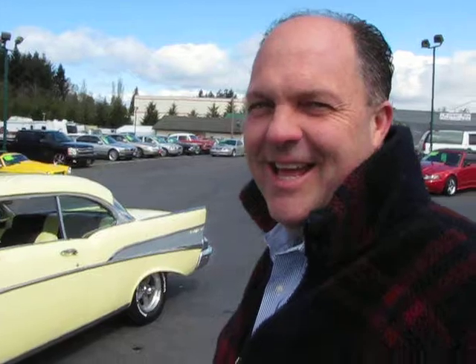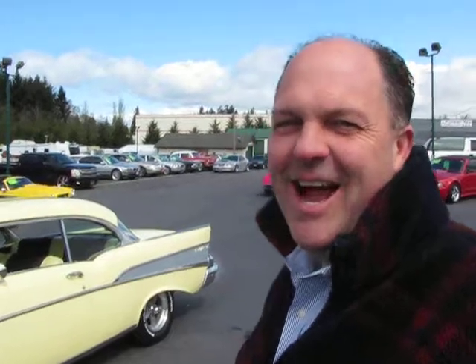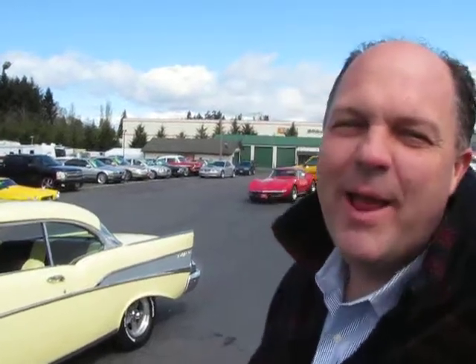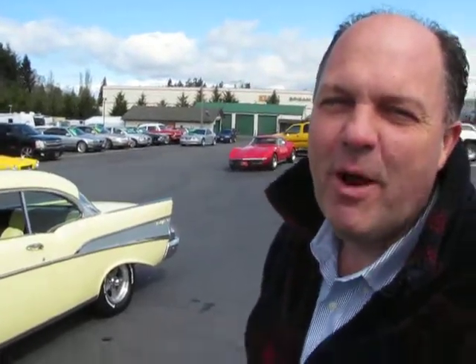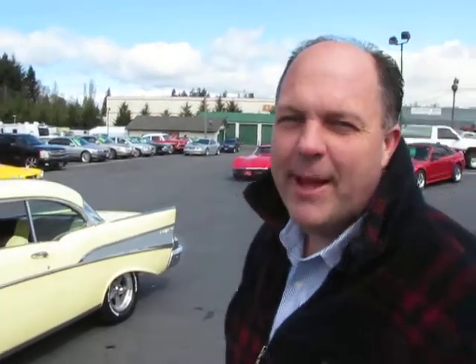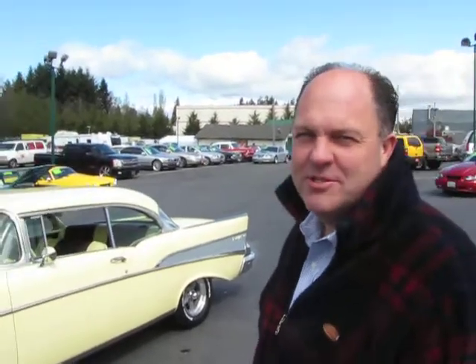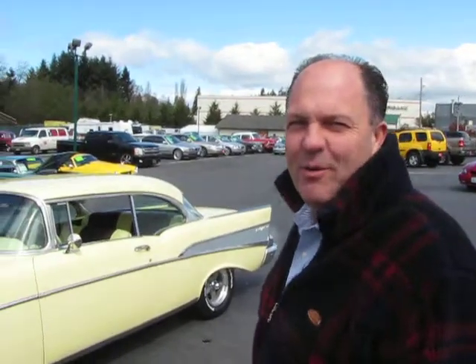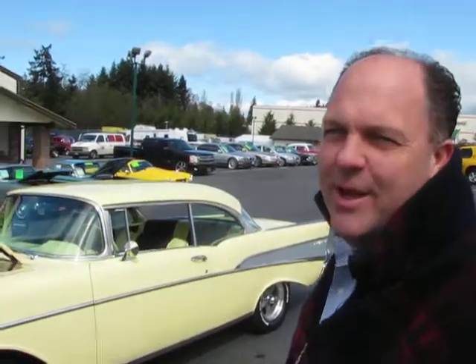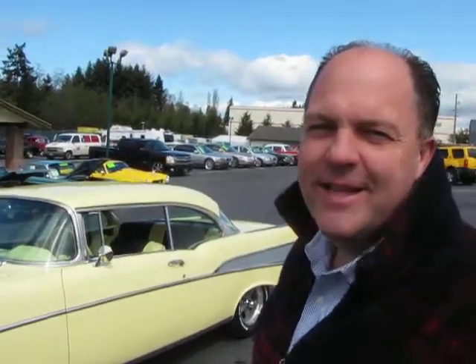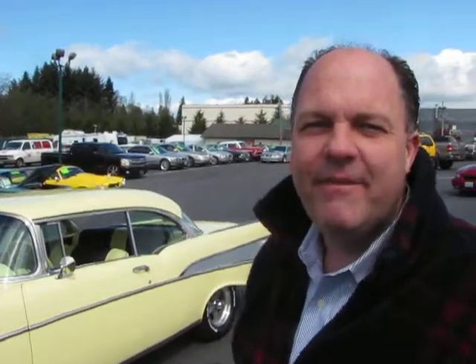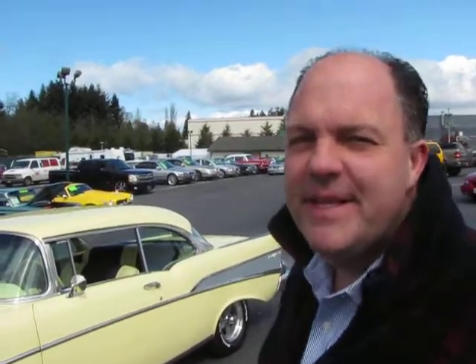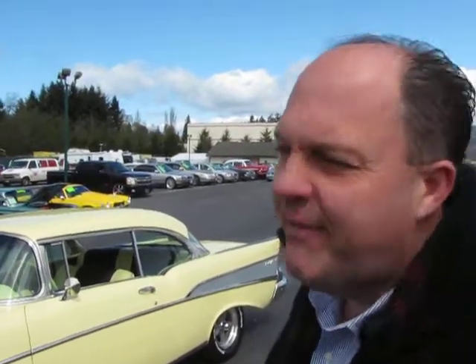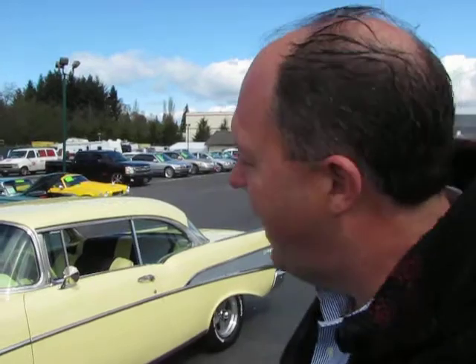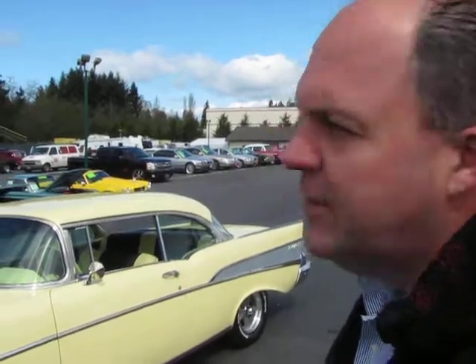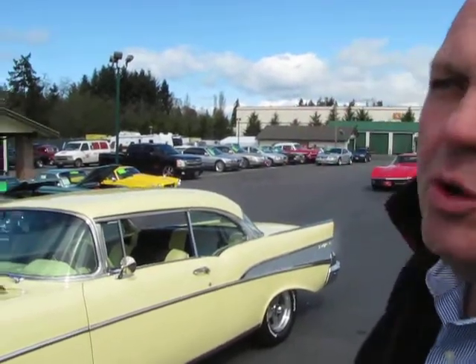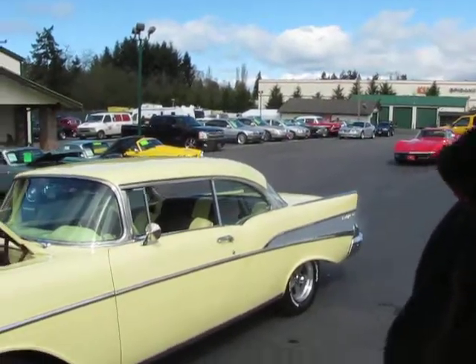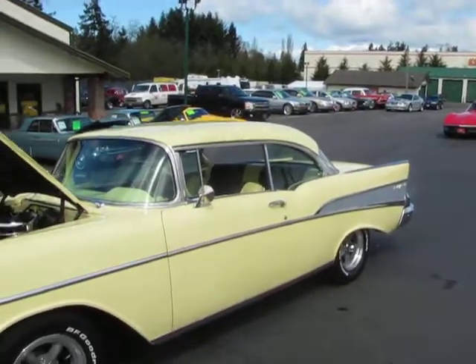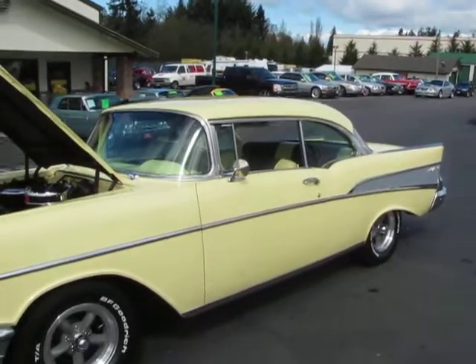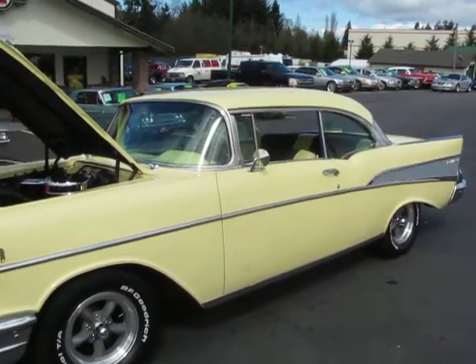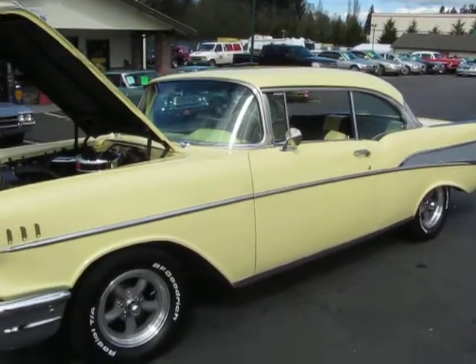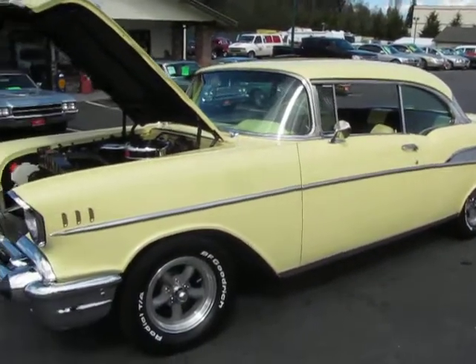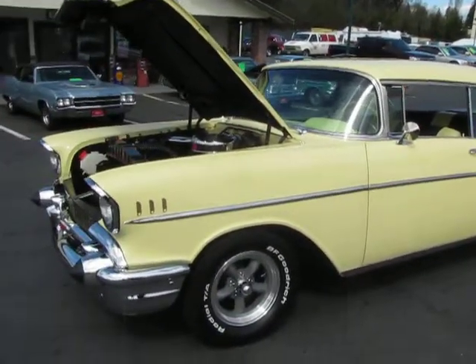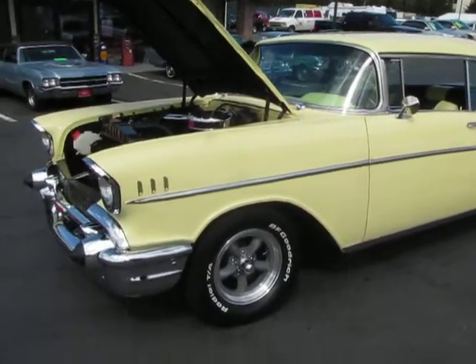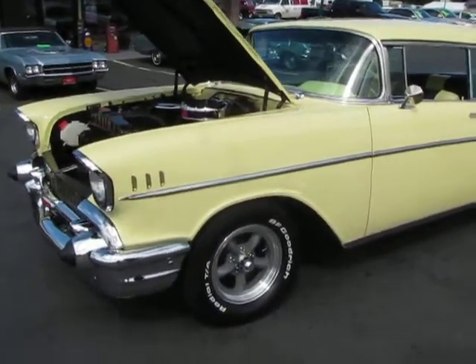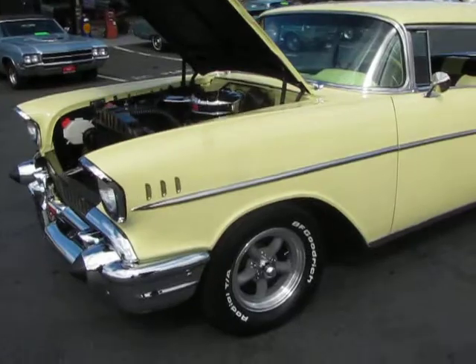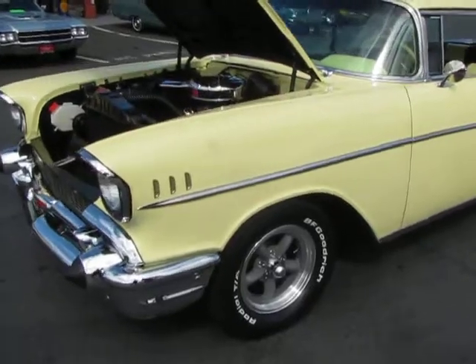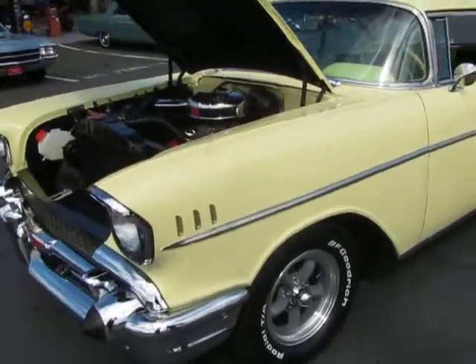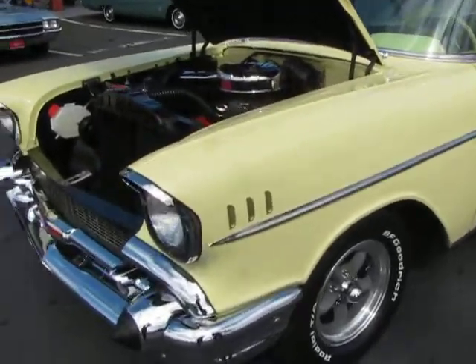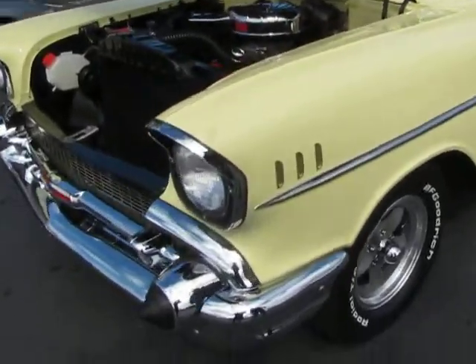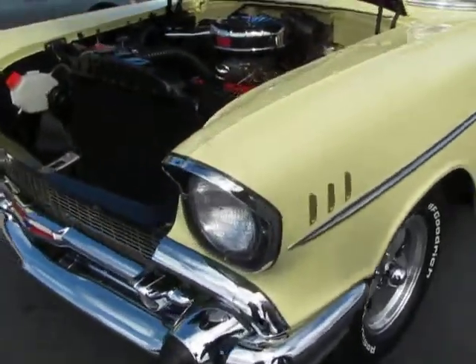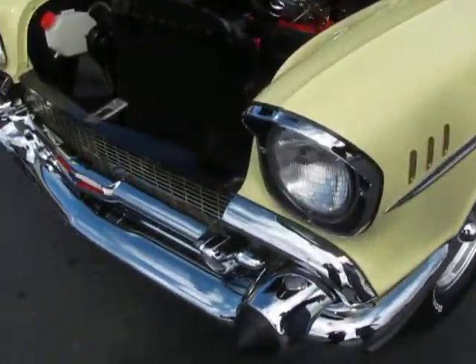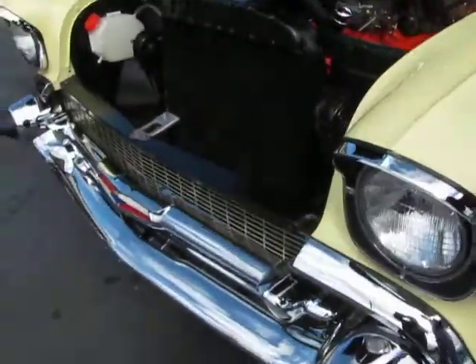Hi, this is Randy from Compact Cars. I want to show you a 1957 Chevy two-door hardtop. Look at this — colonial cream. Doesn't get much nicer than this for a cruiser.